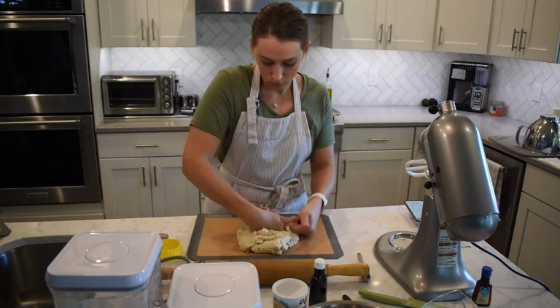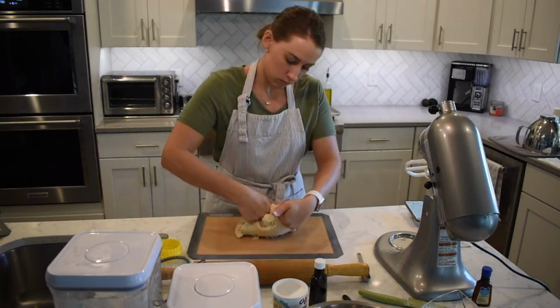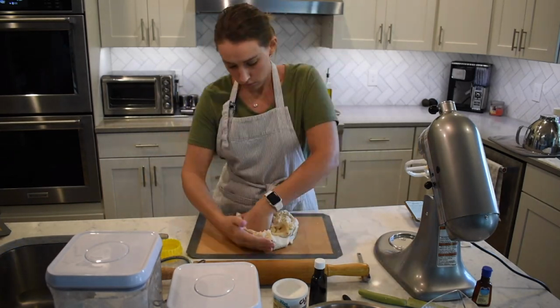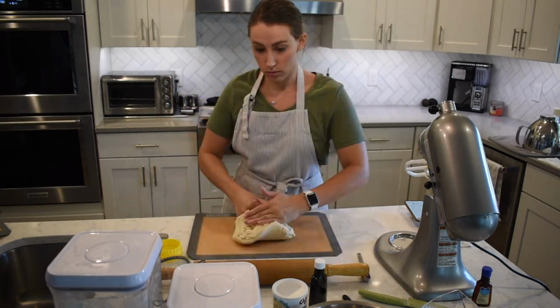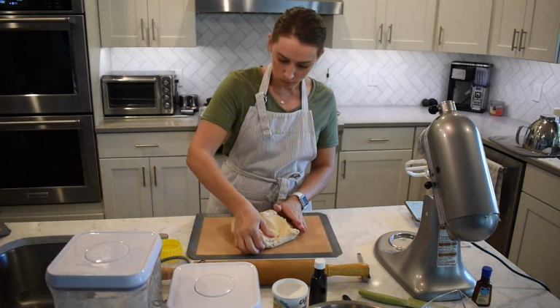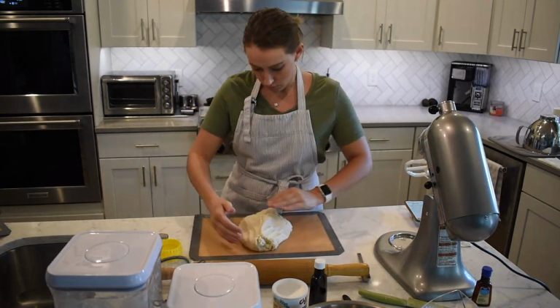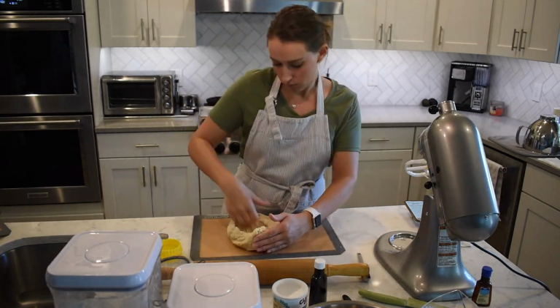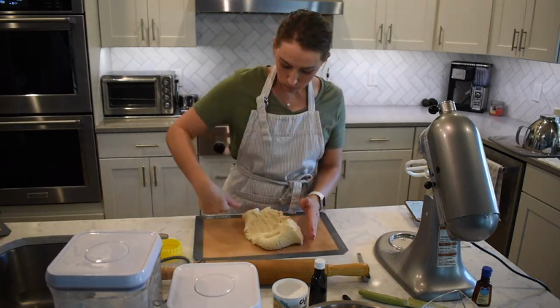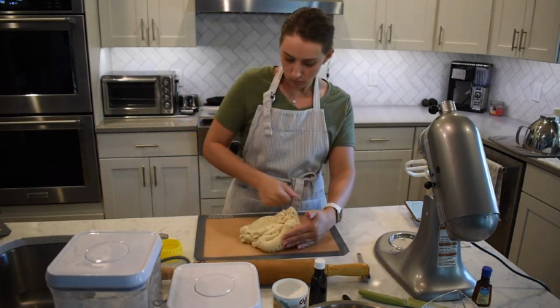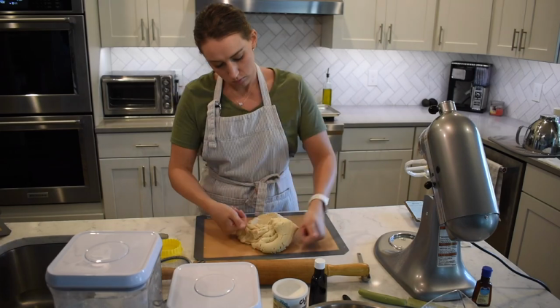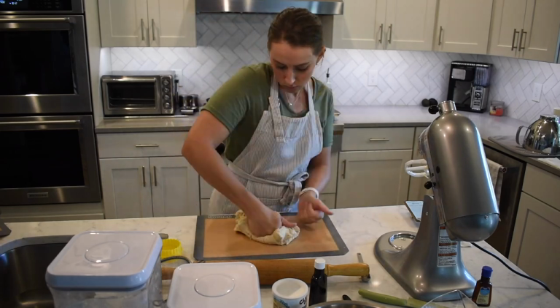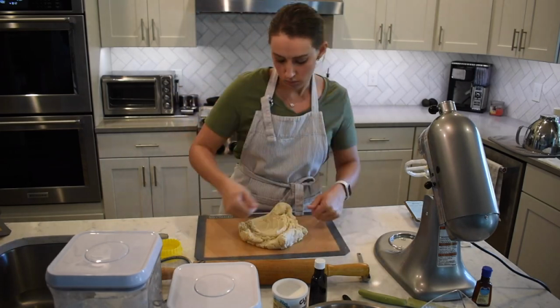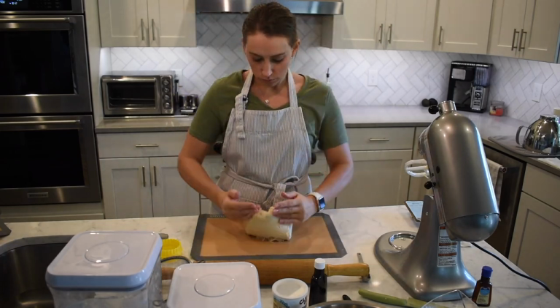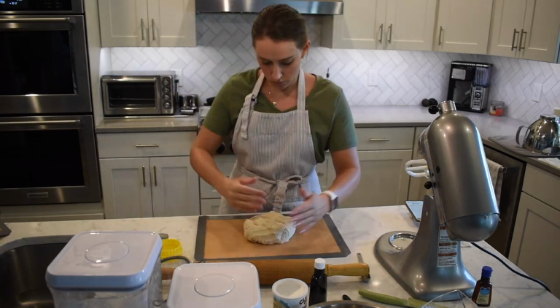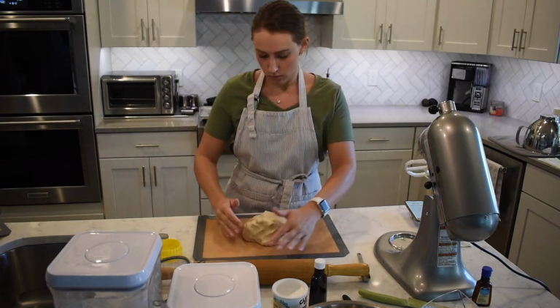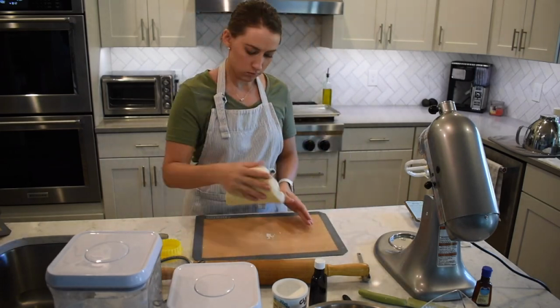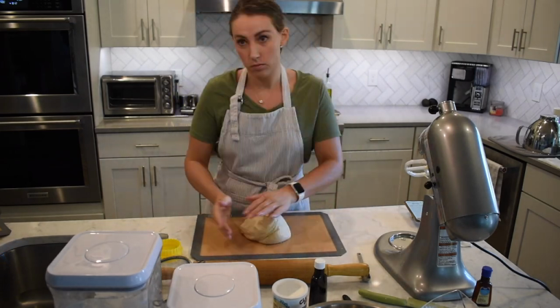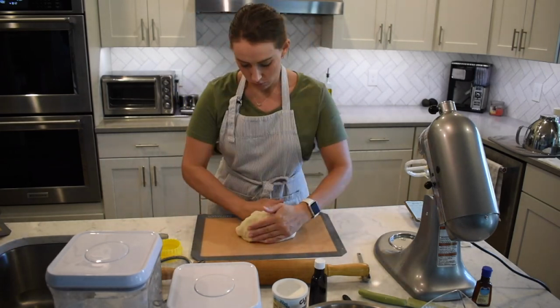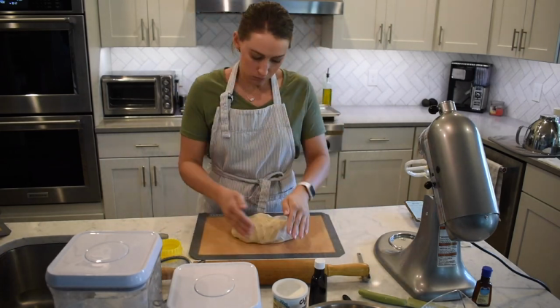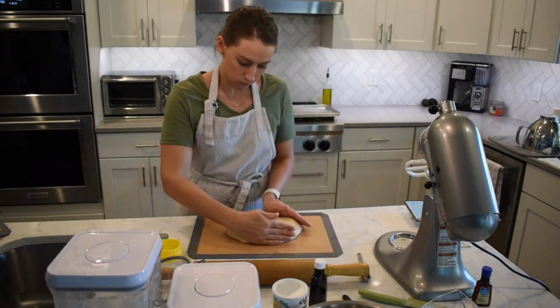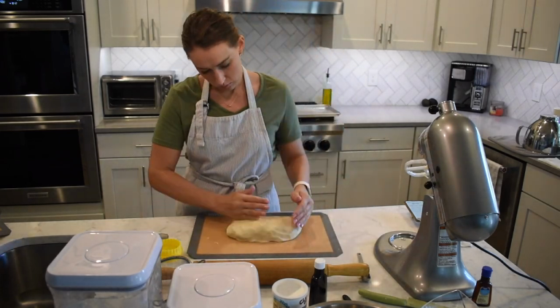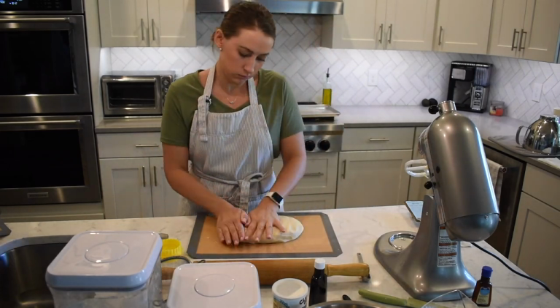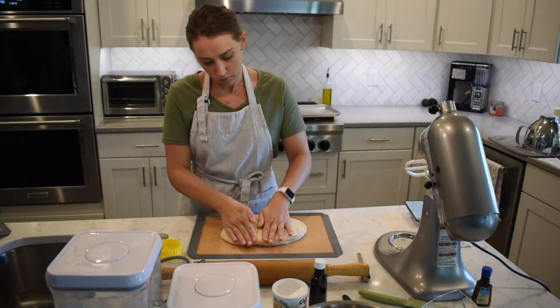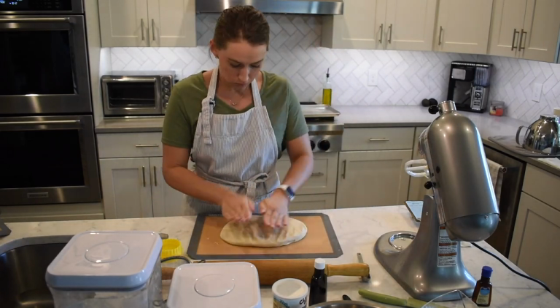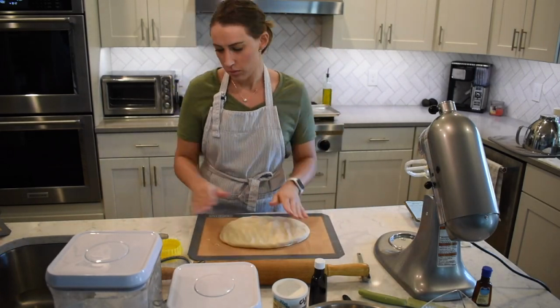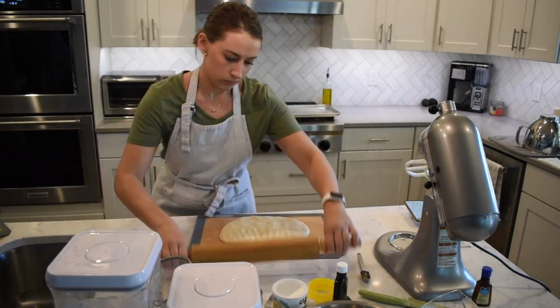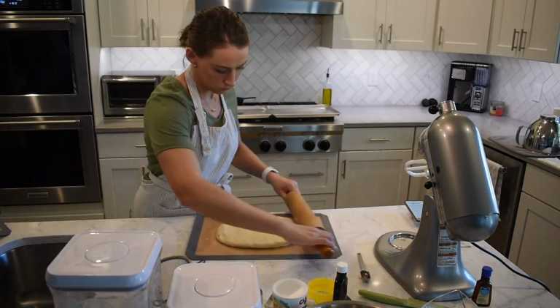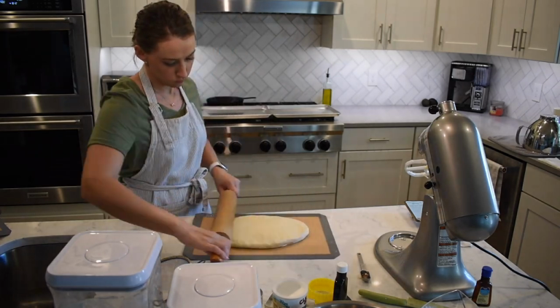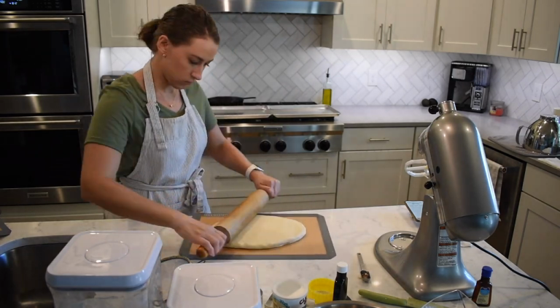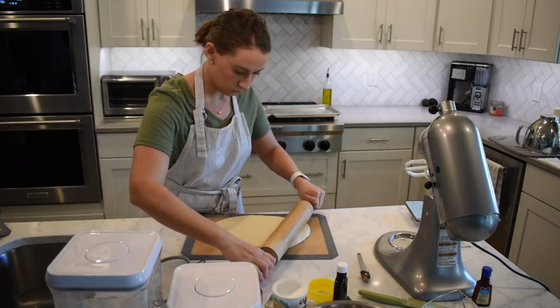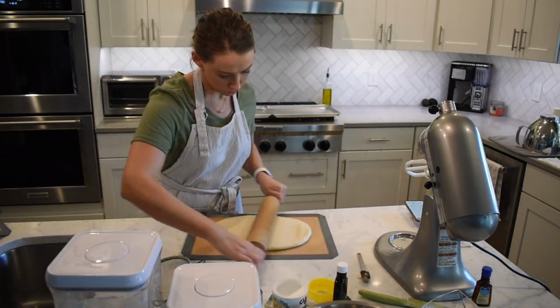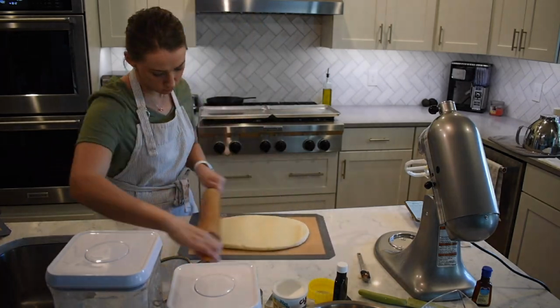Once I let it rest for five or ten minutes, I kneaded it for a few minutes just to get any air pockets out so it's really smooth dough, and then I started rolling it out.